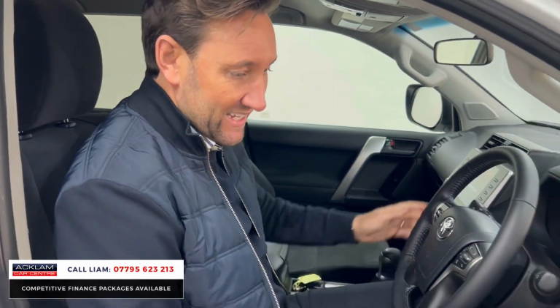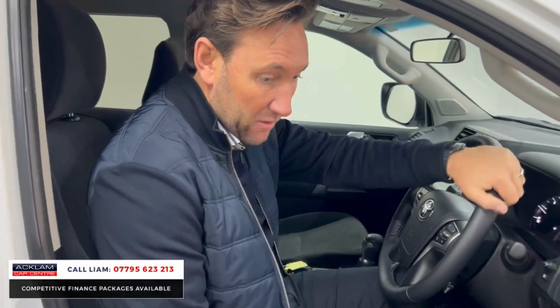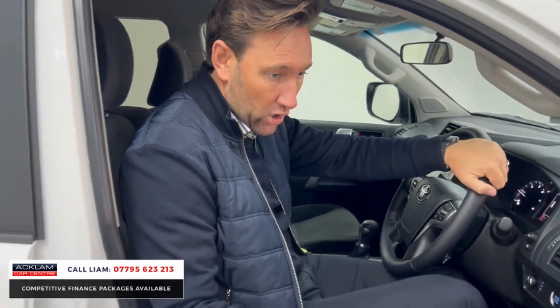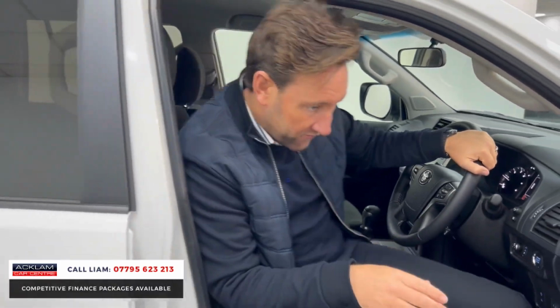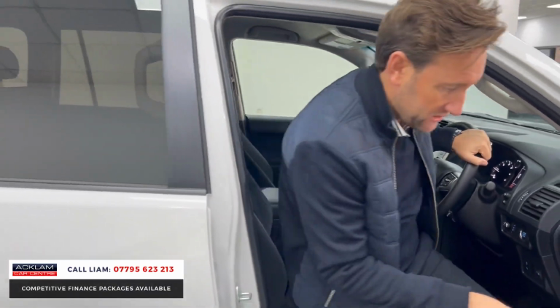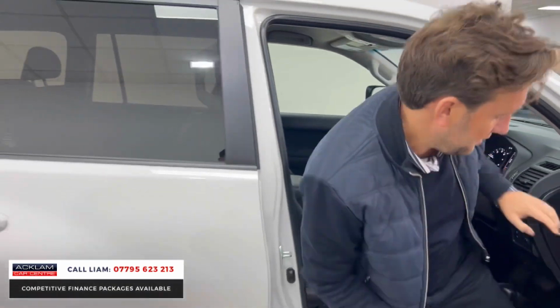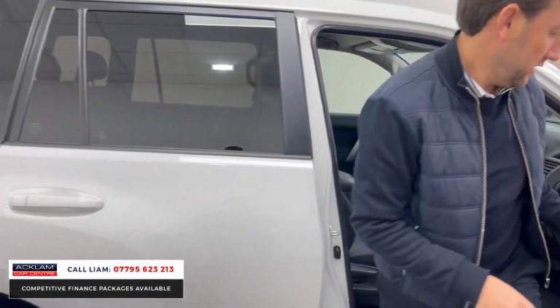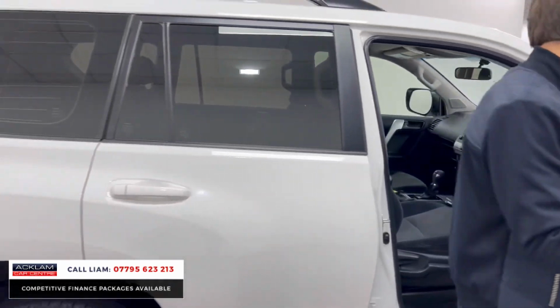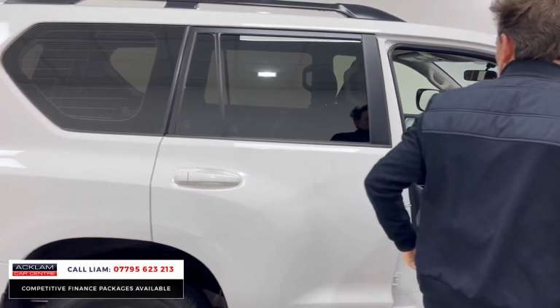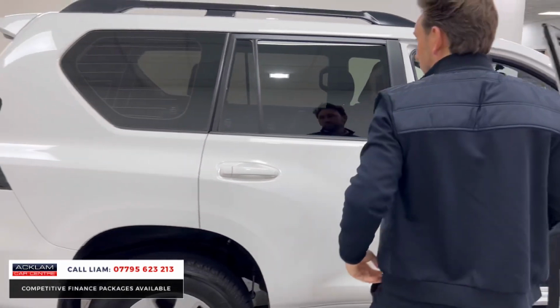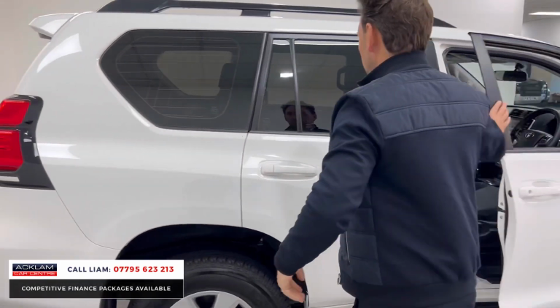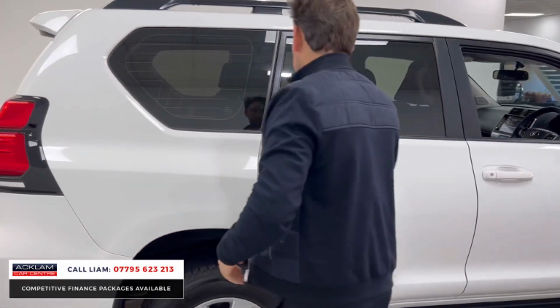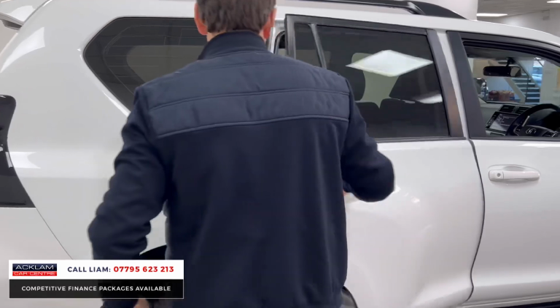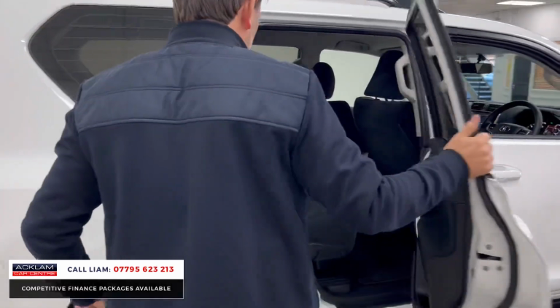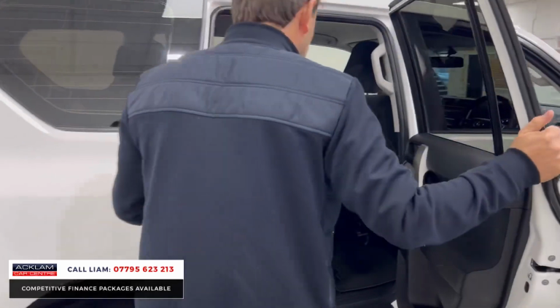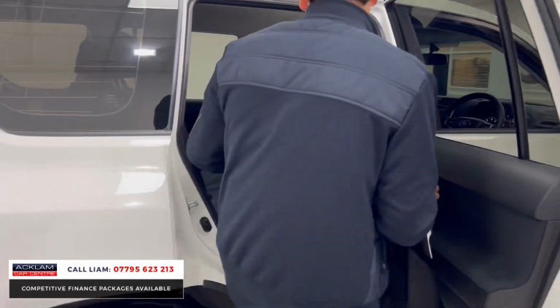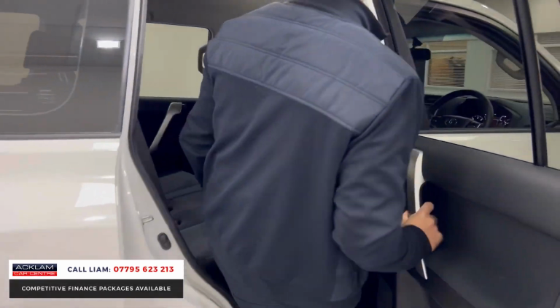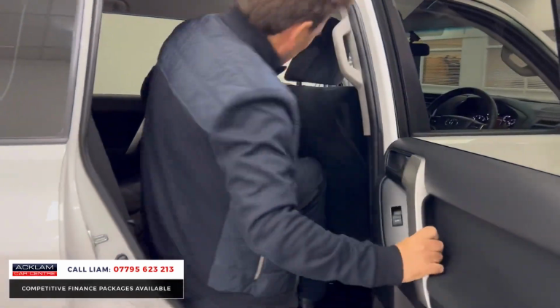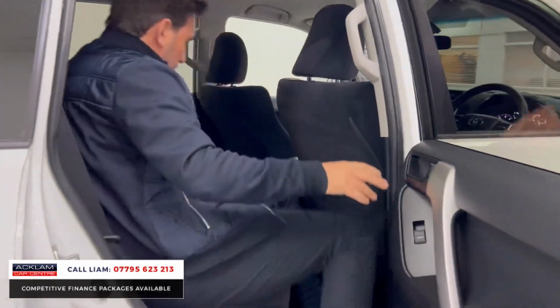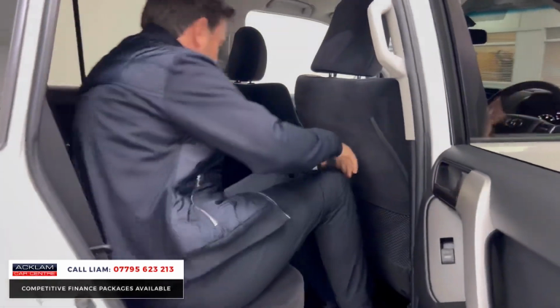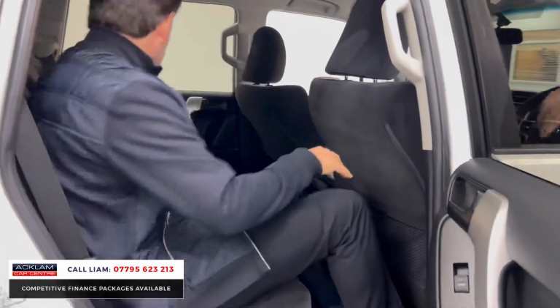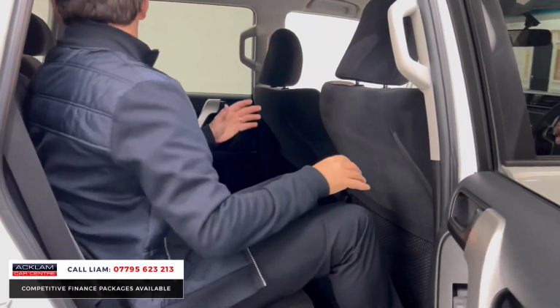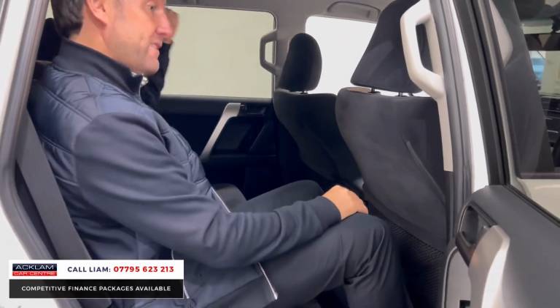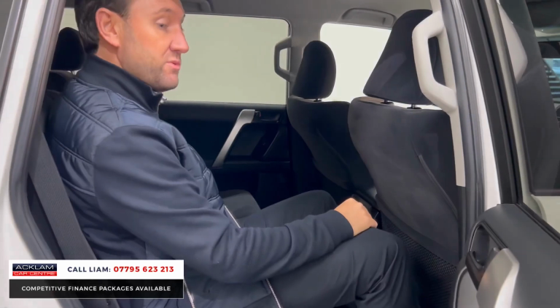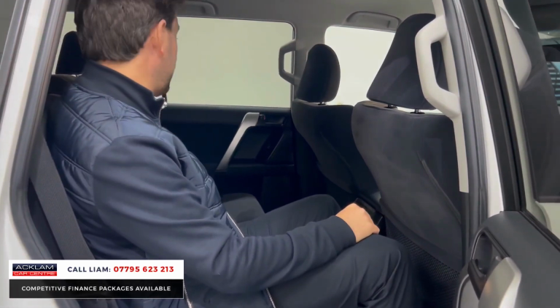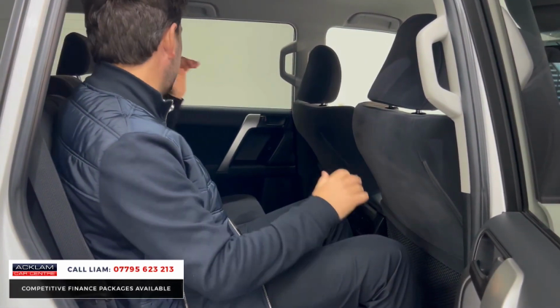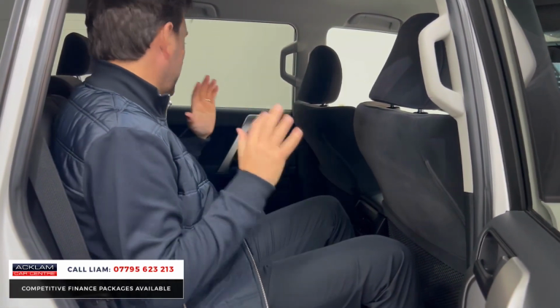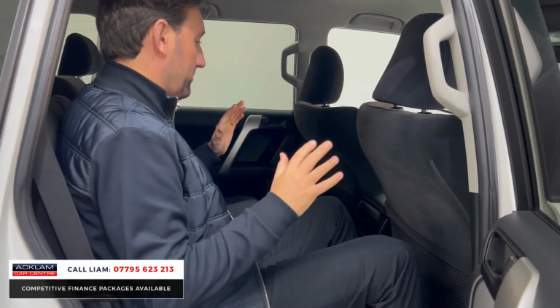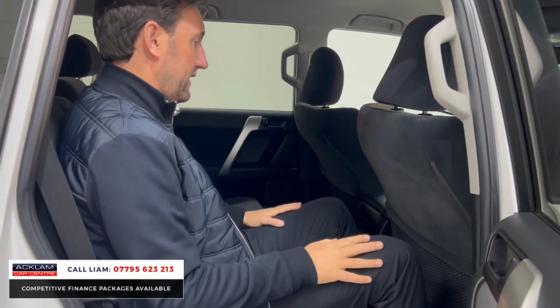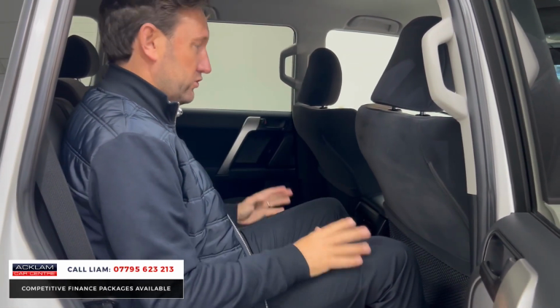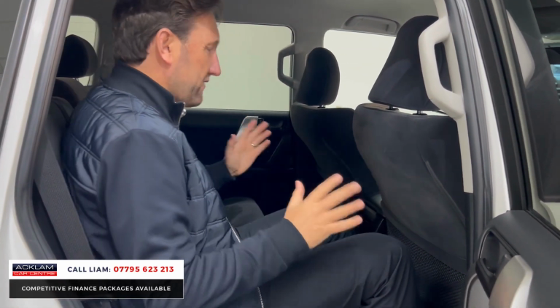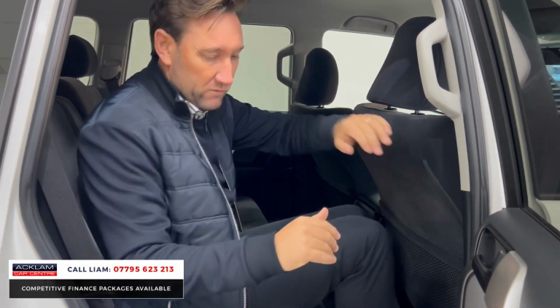Let me show you in the back as well — look at this. You've got so much room, lots of room. Even the two seats in the back have got so much space. Just very very comfortable.